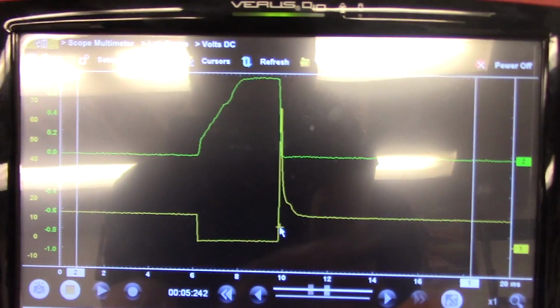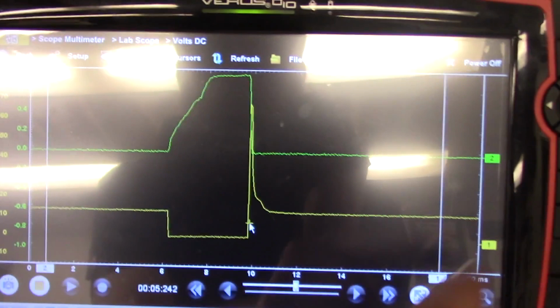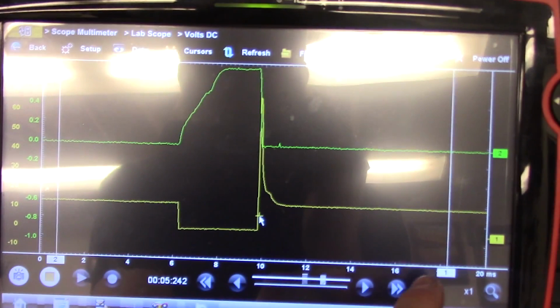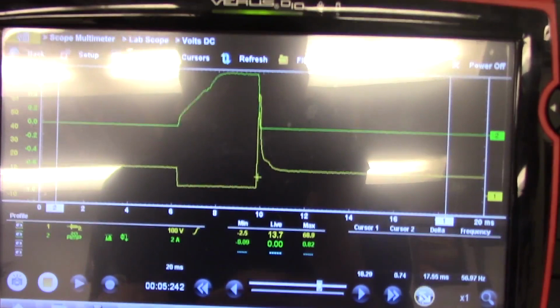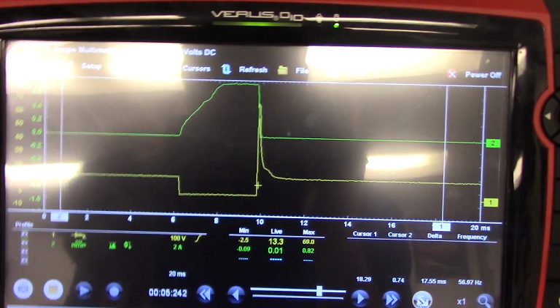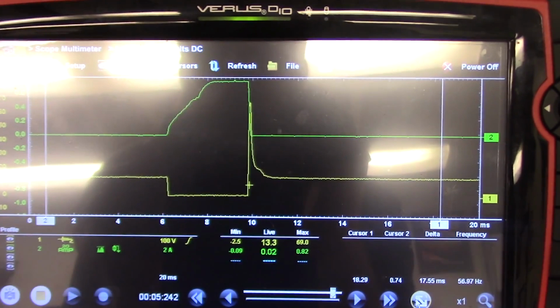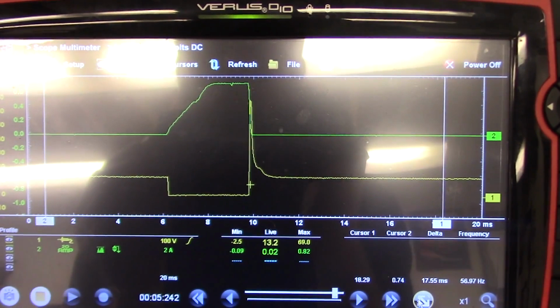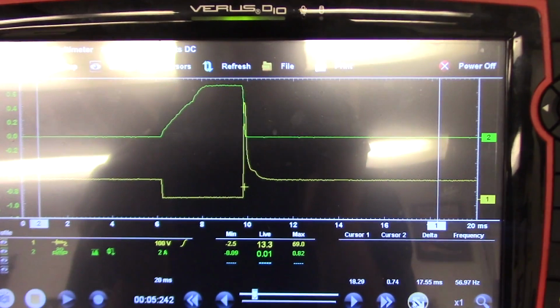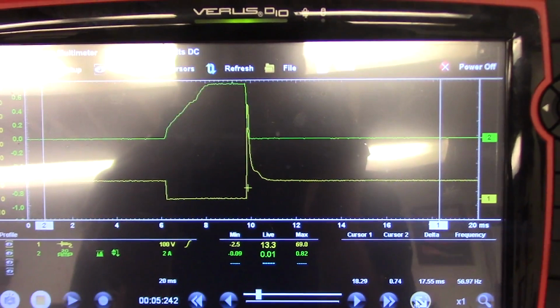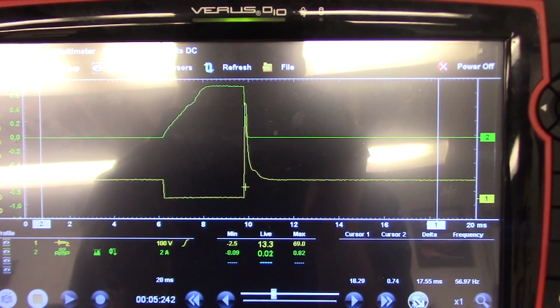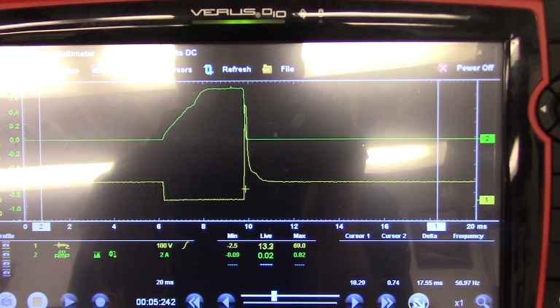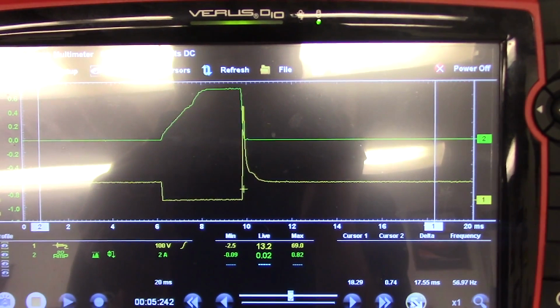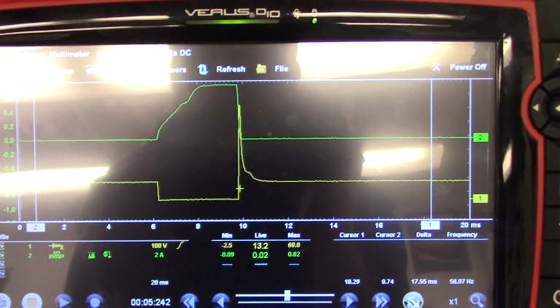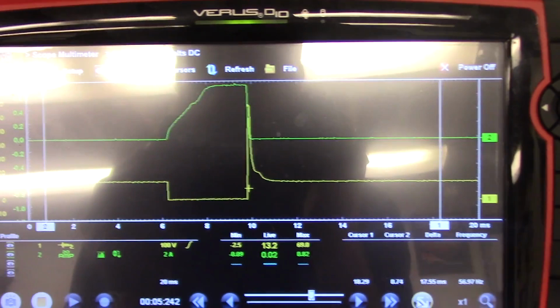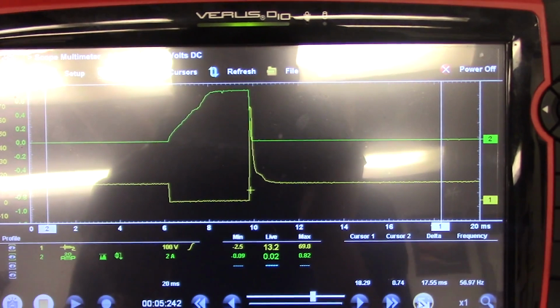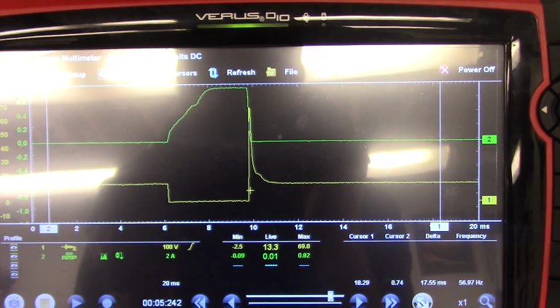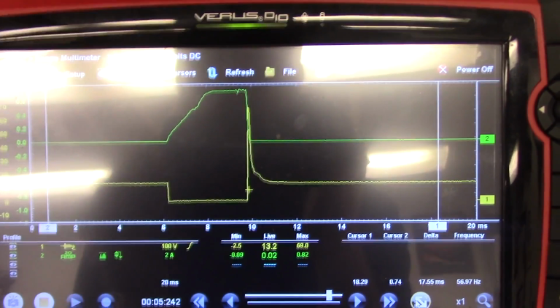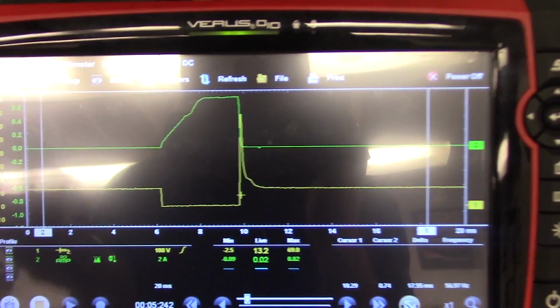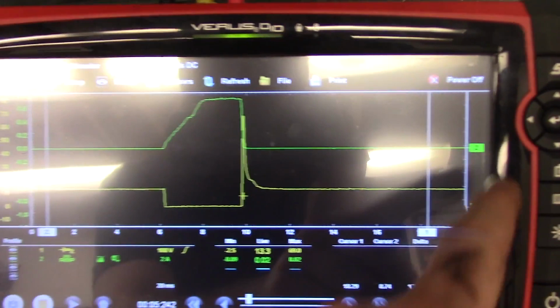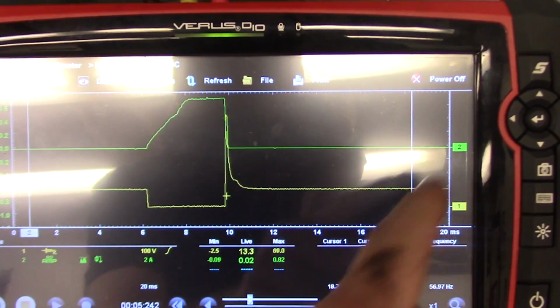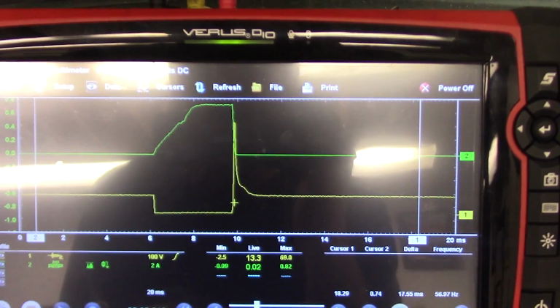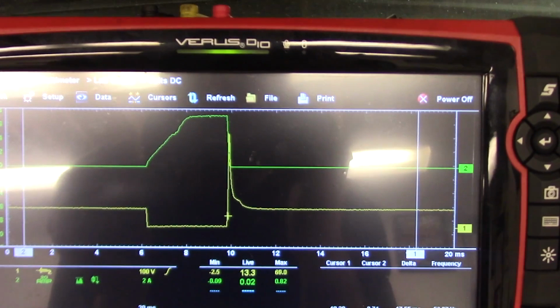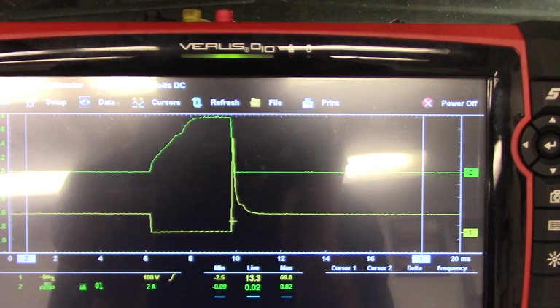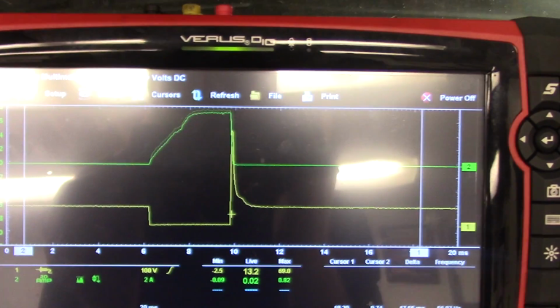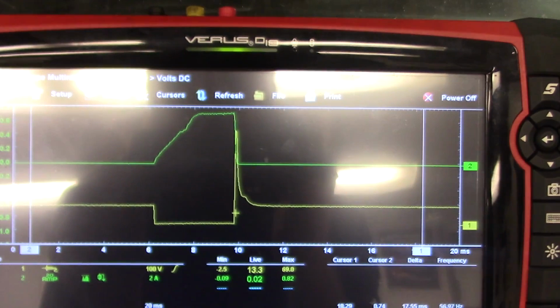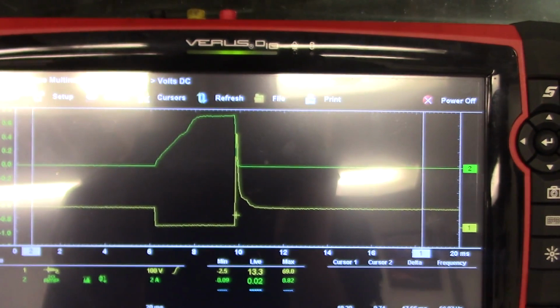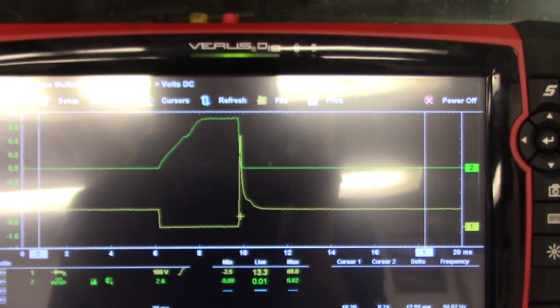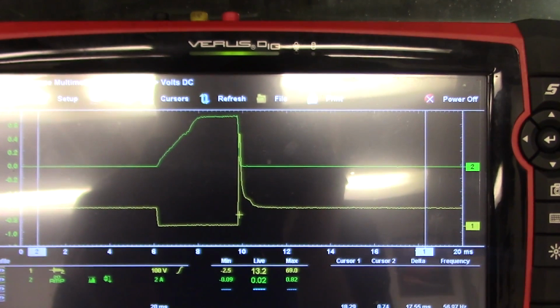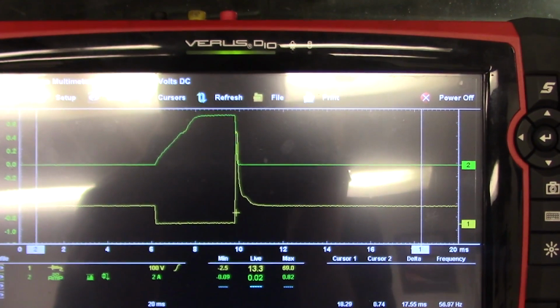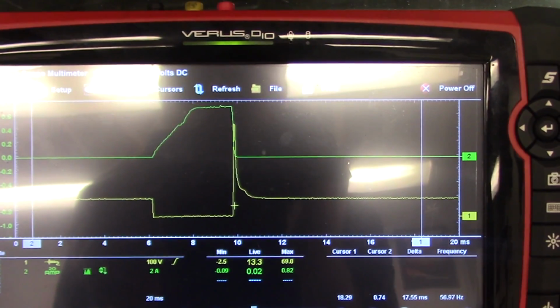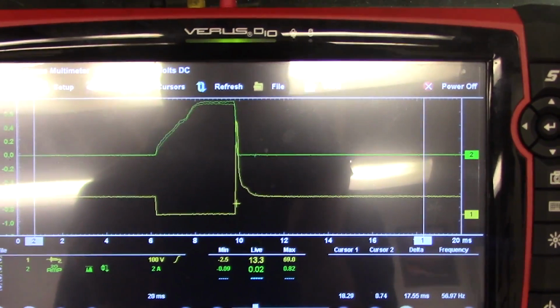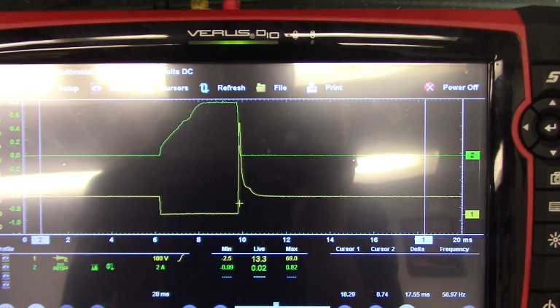Looking at amperage — we're on a 2-amp scale. That's not even 1 amp of current draw. So less than an amp.